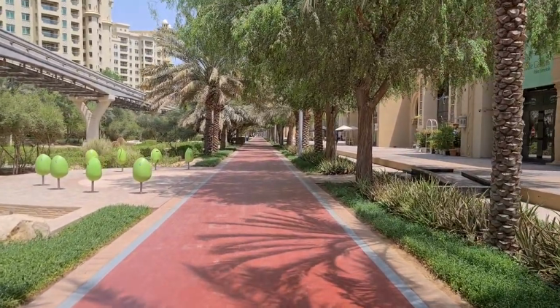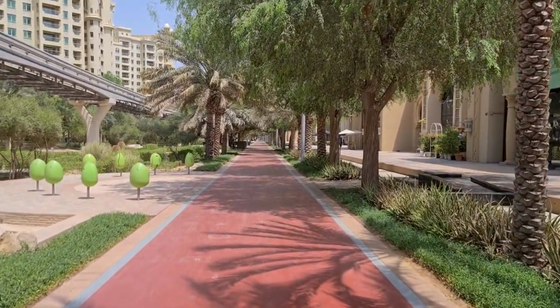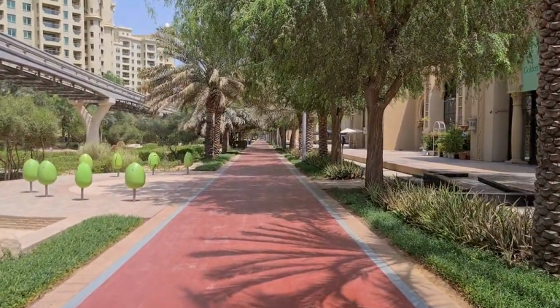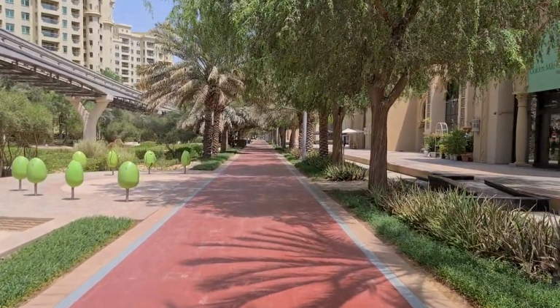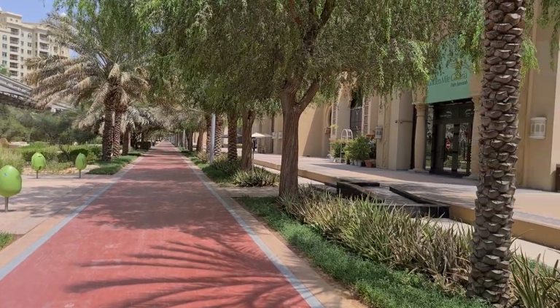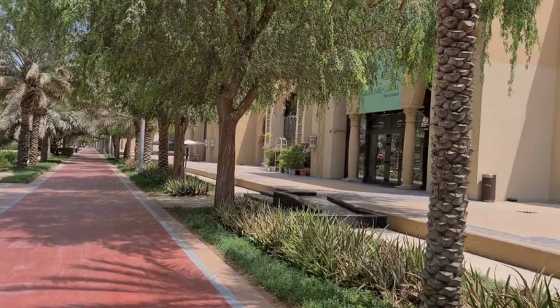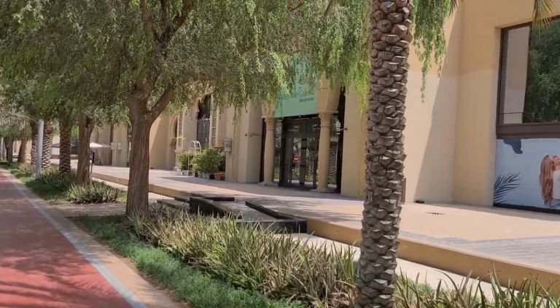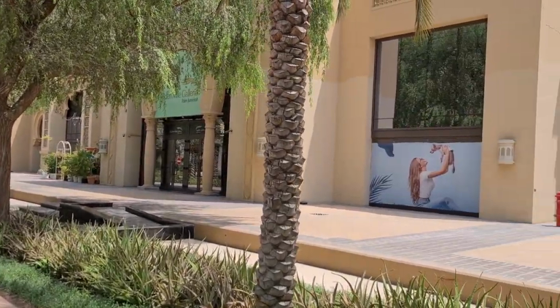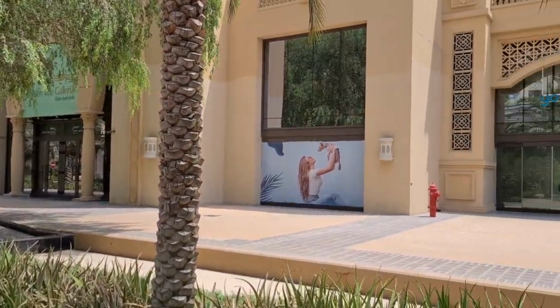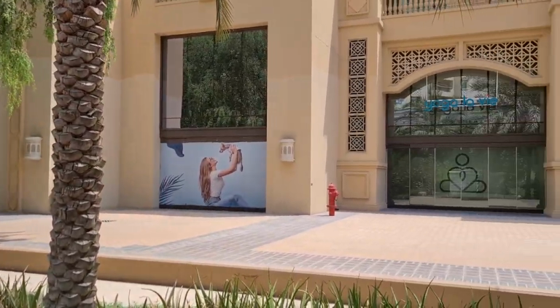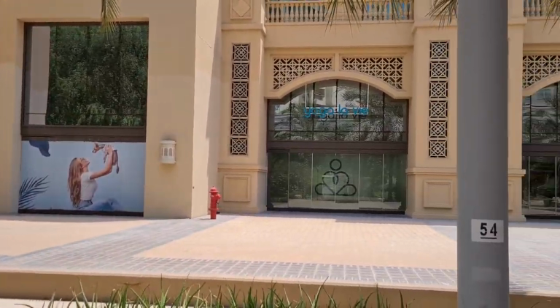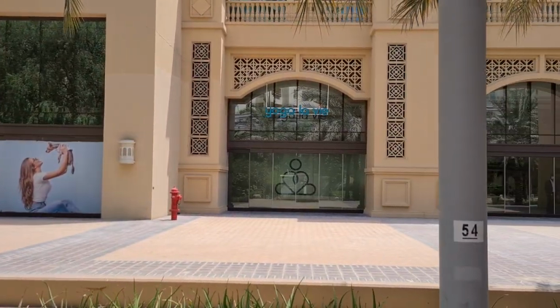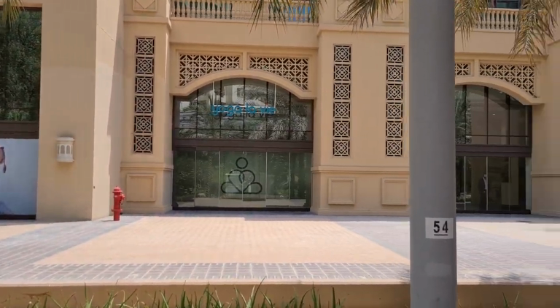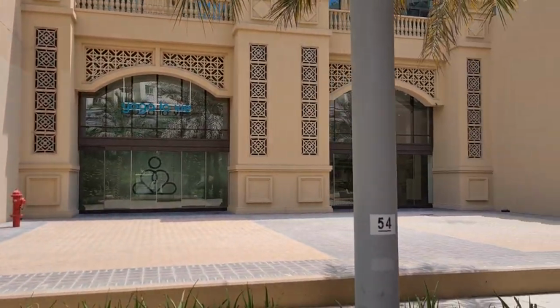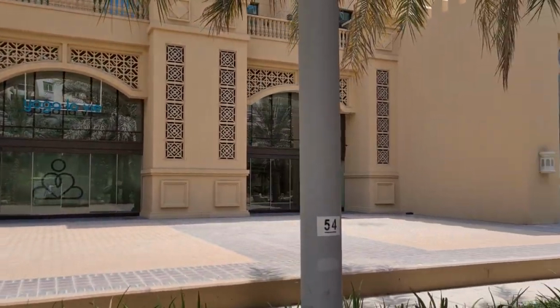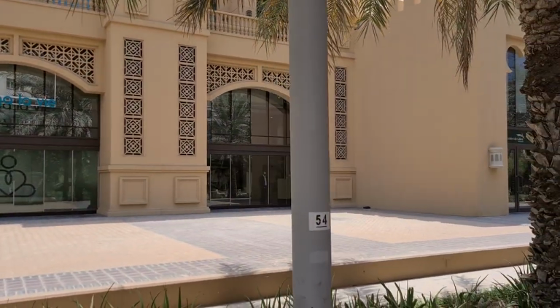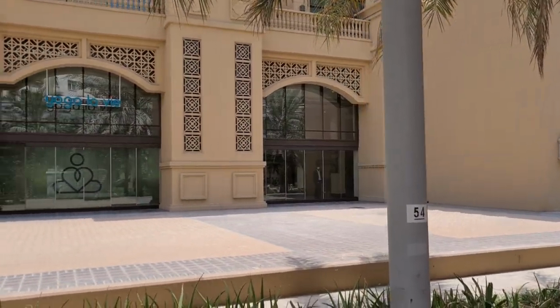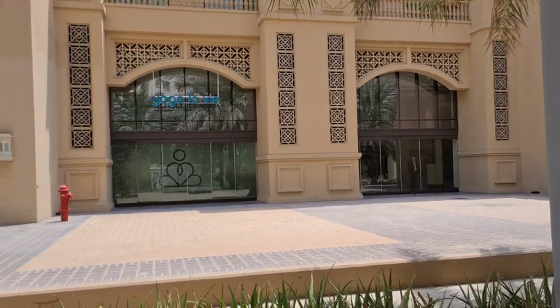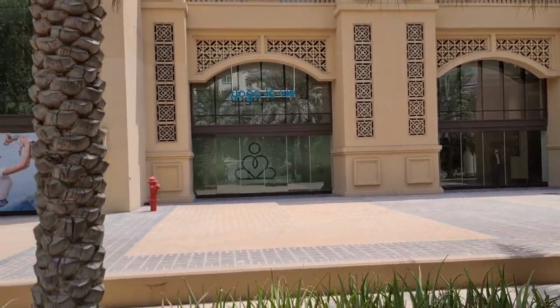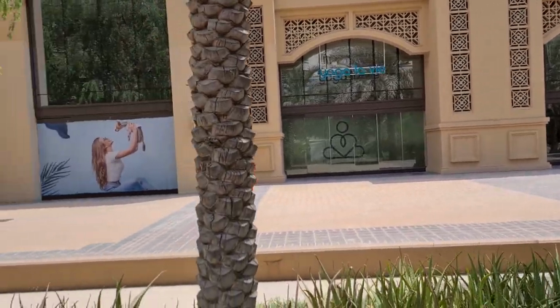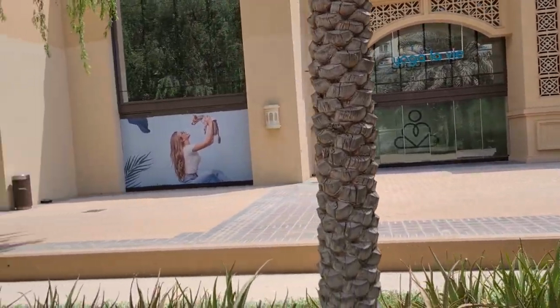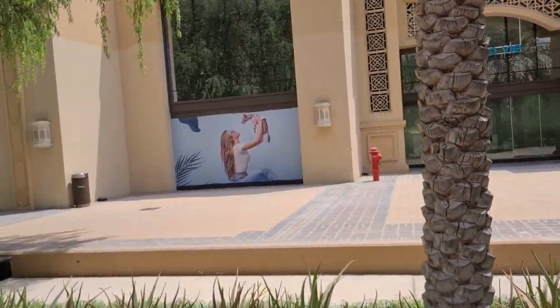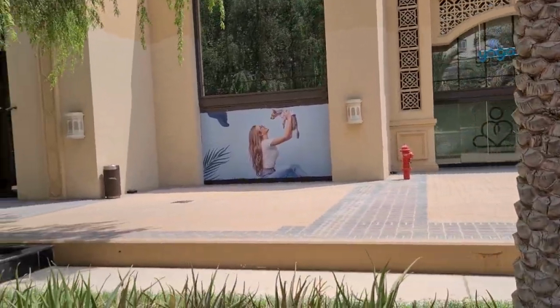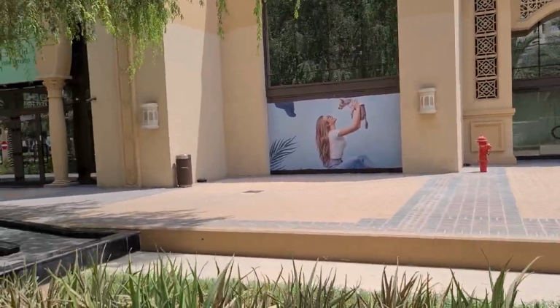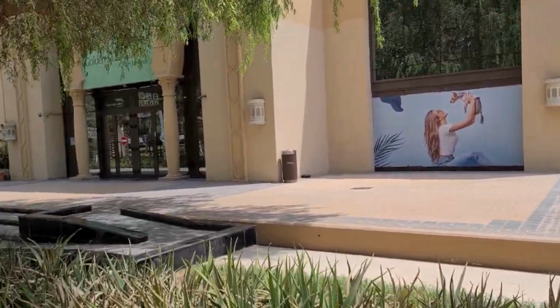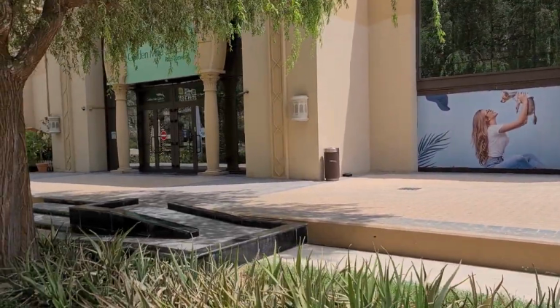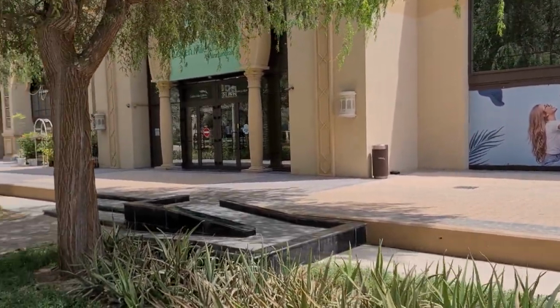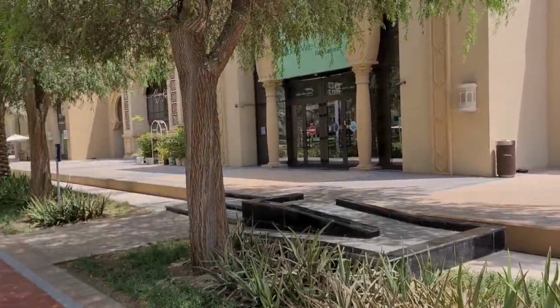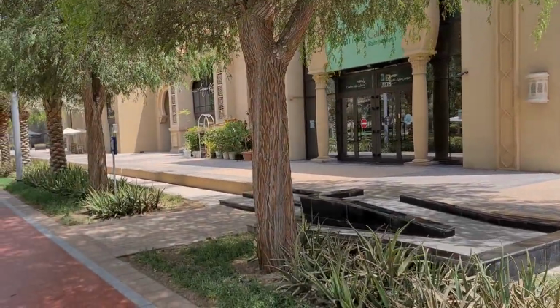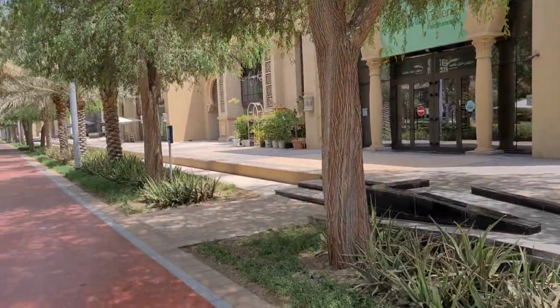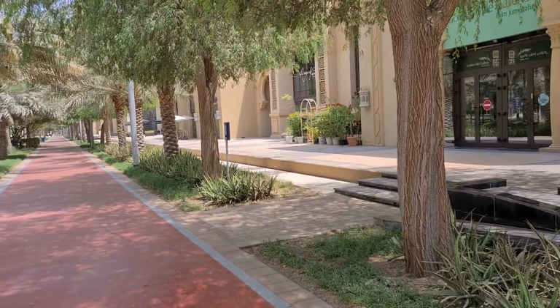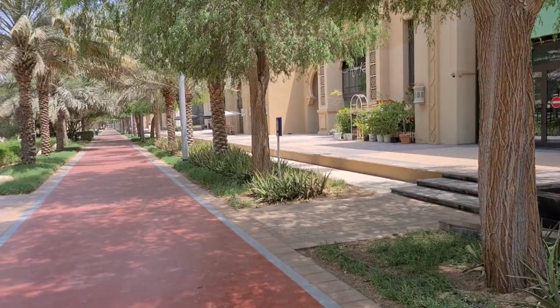It's really cool. The Golden Mile is full of stores where you can get some gelato, do some grocery shopping, and they have a tennis court at the end.